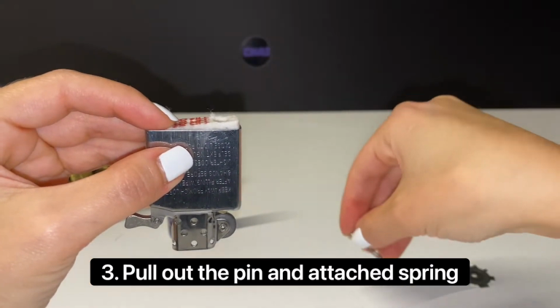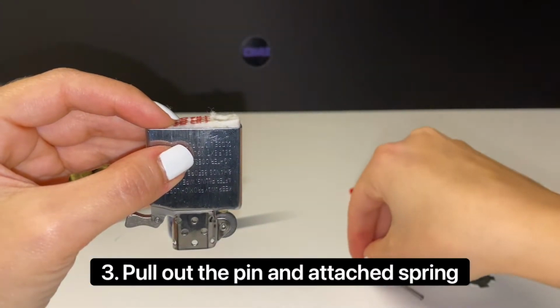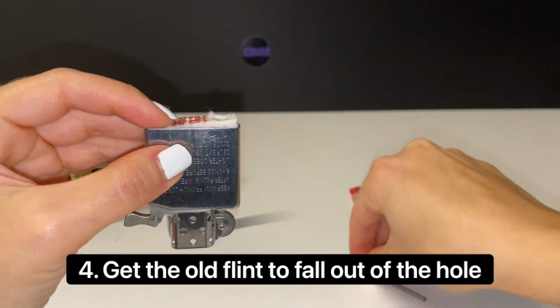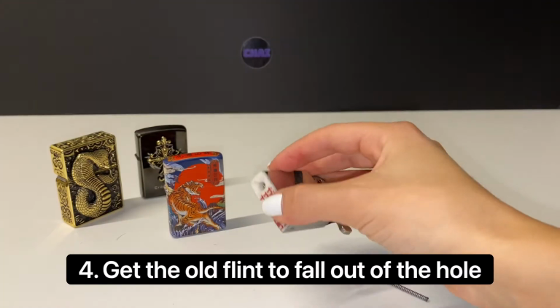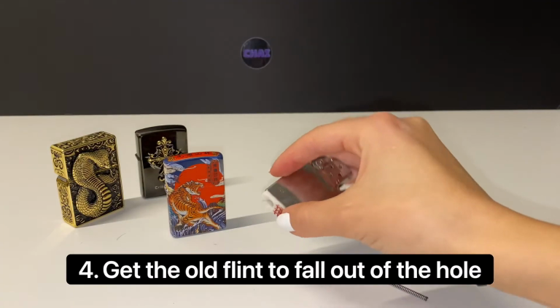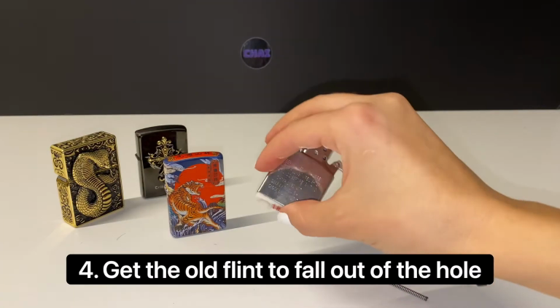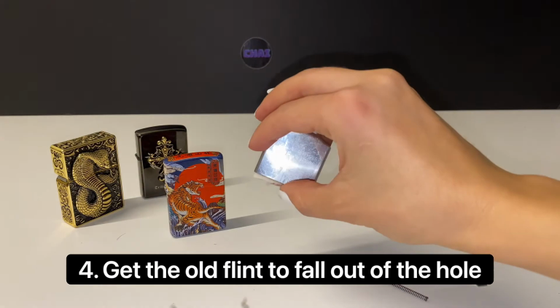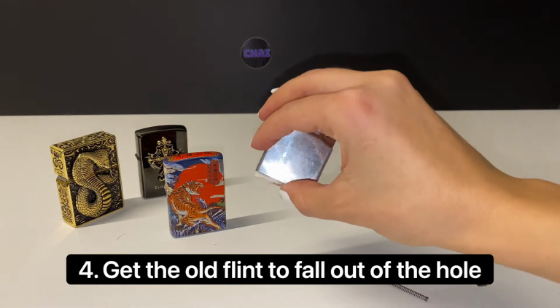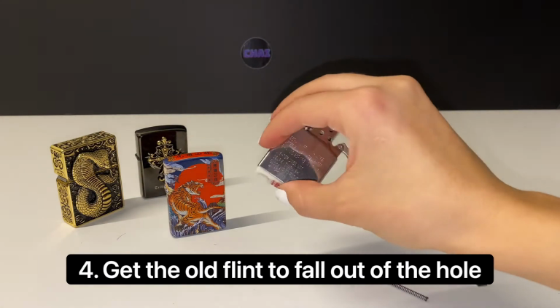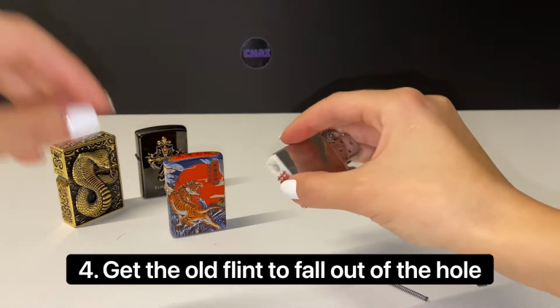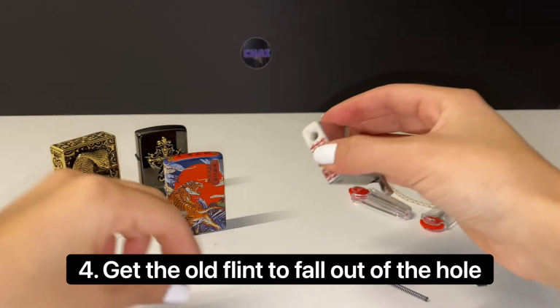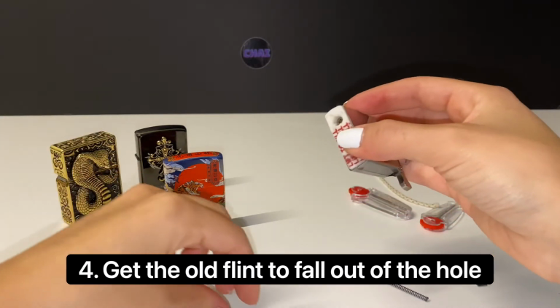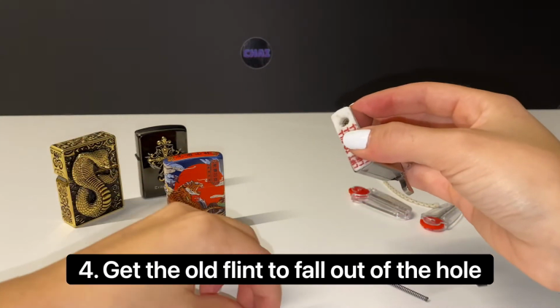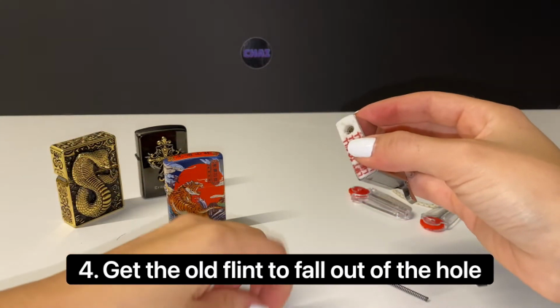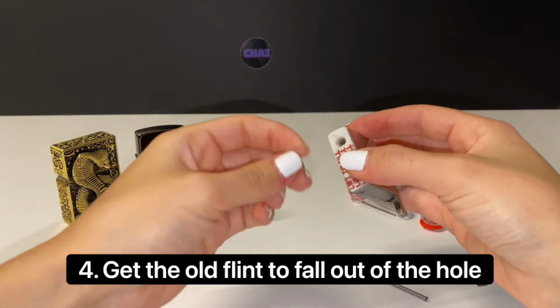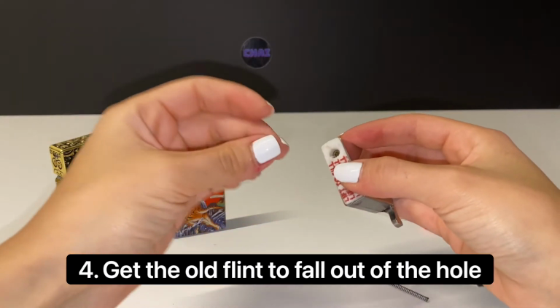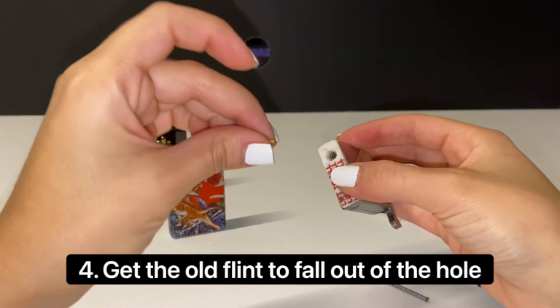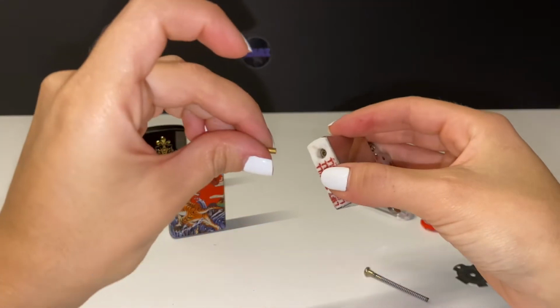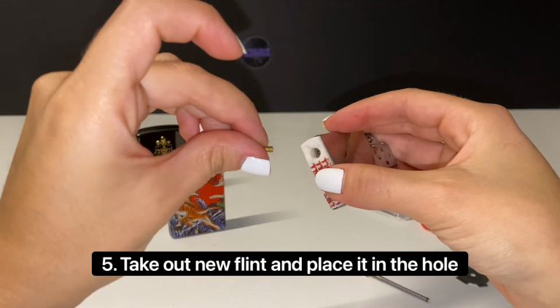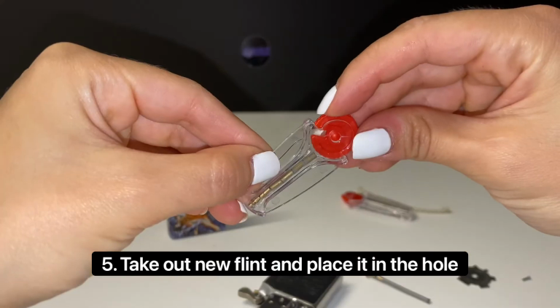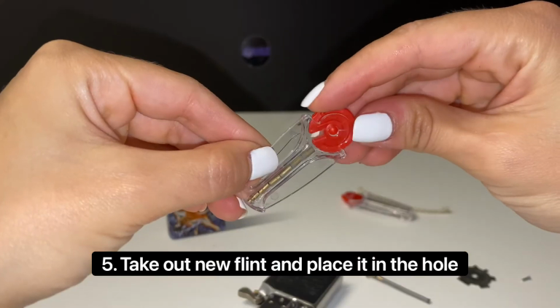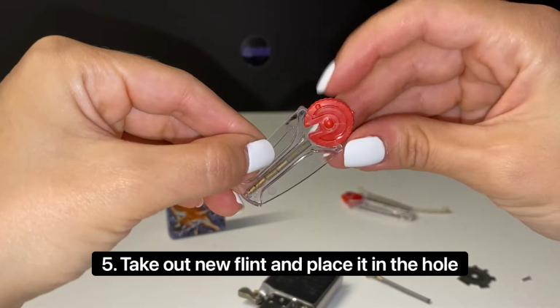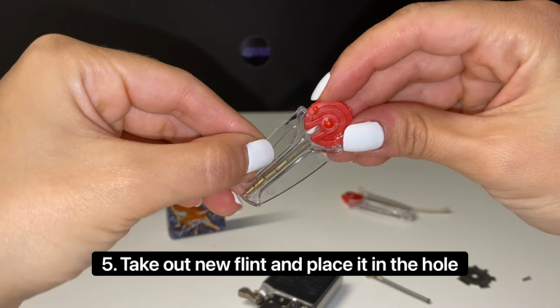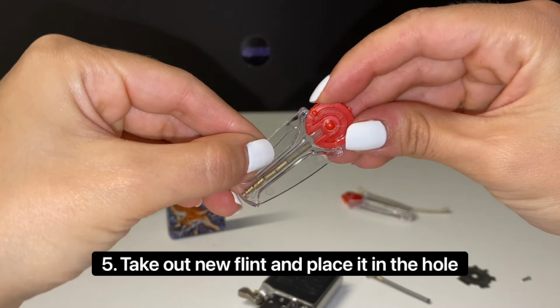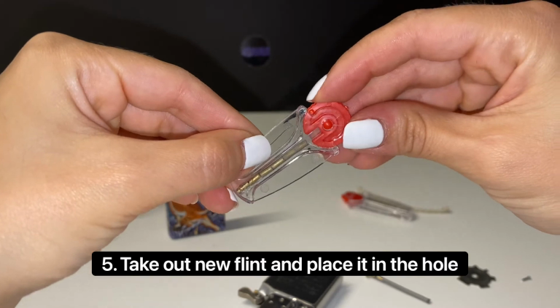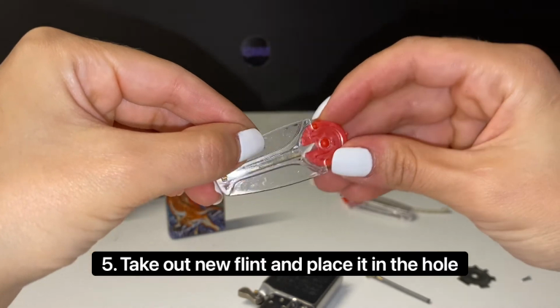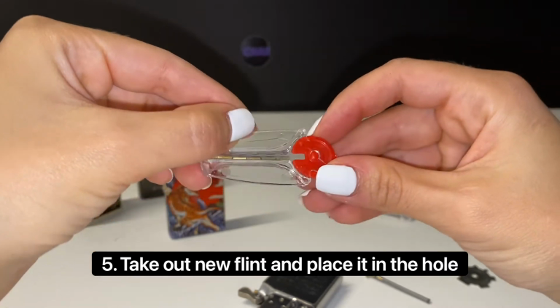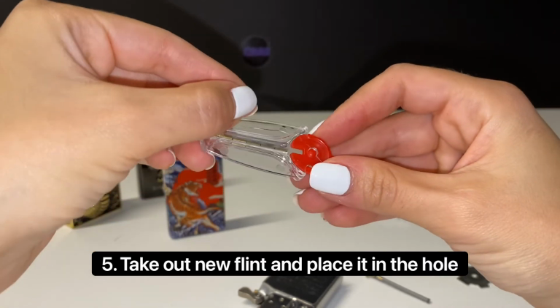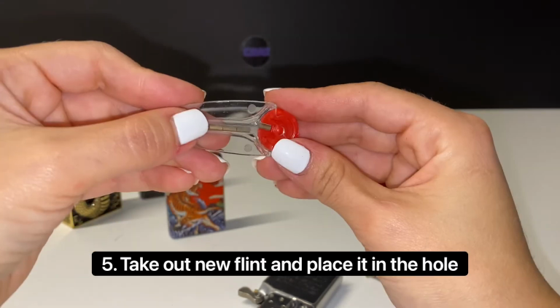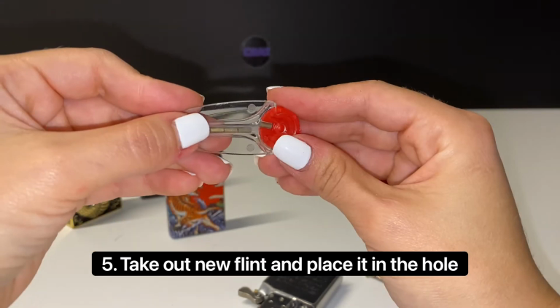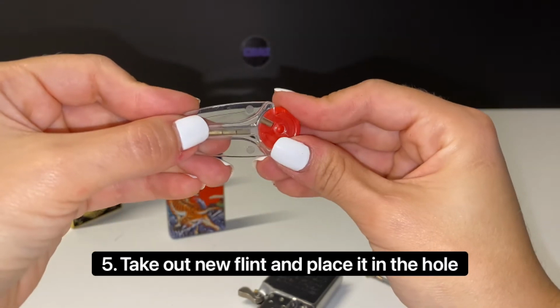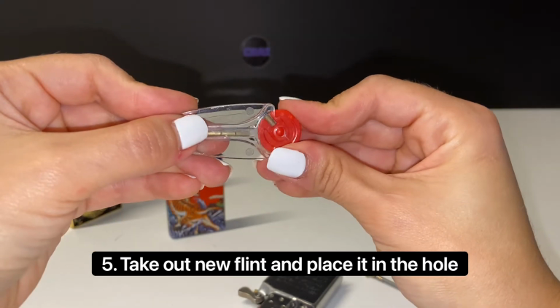Gently tap on the lighter upside down to get the old flint out. You can throw that one out and get your new flint ready. You'll need to place it back in the hole.